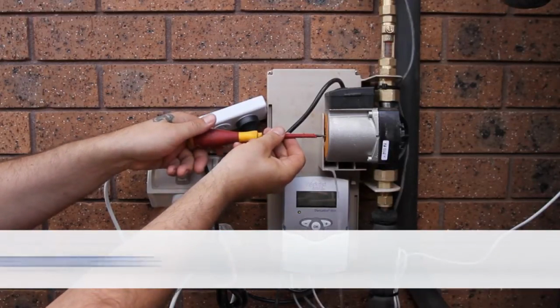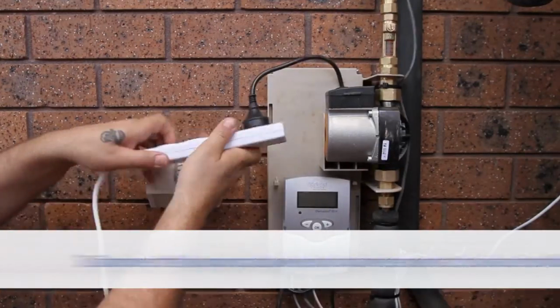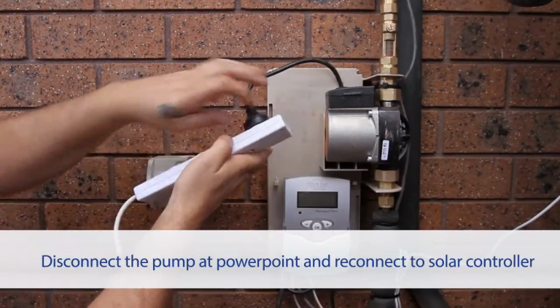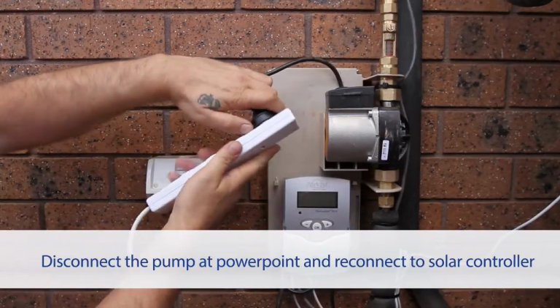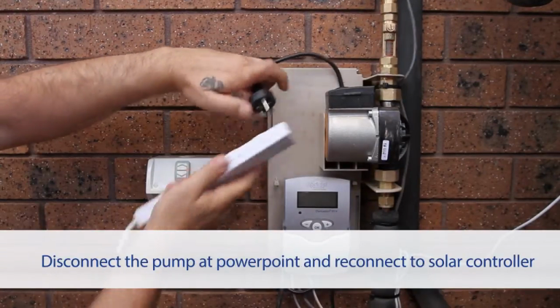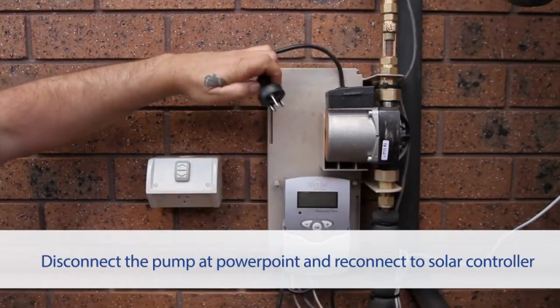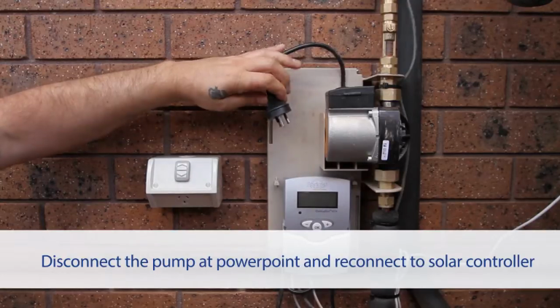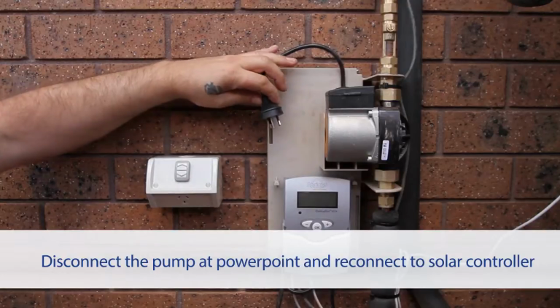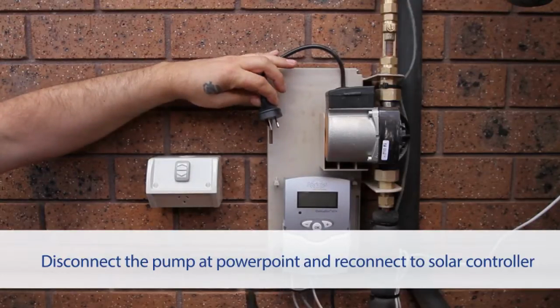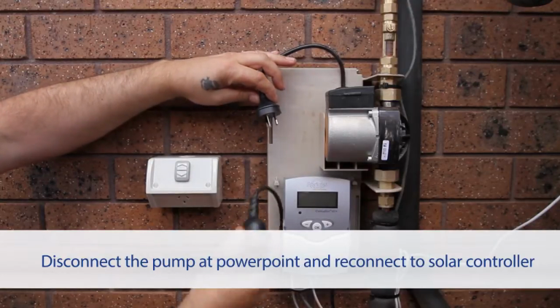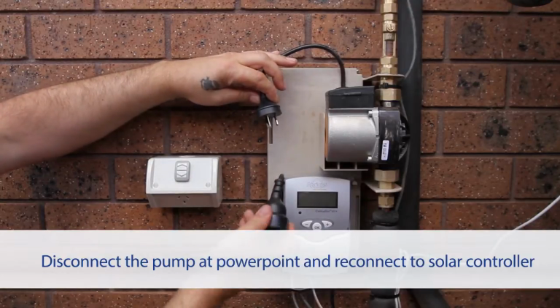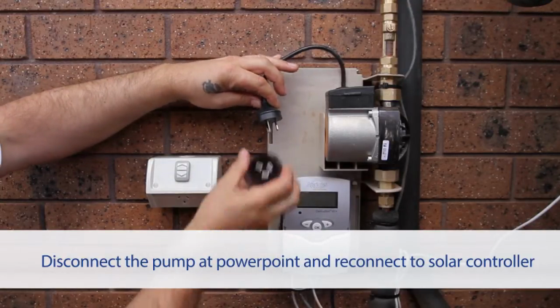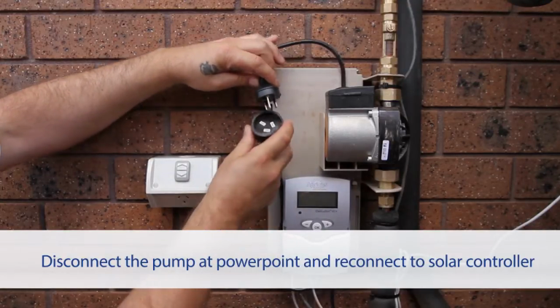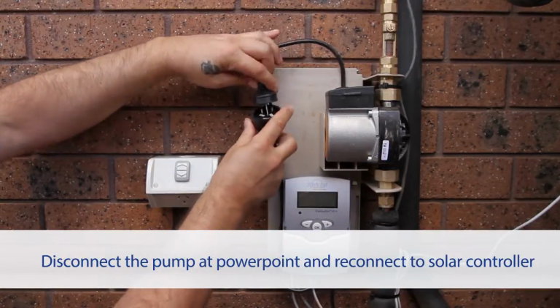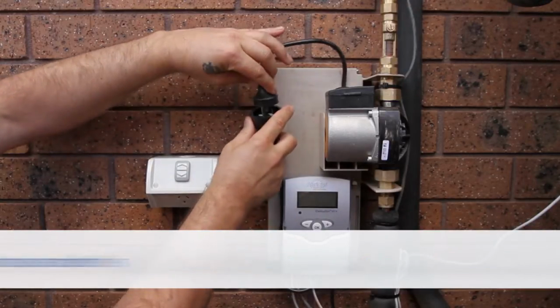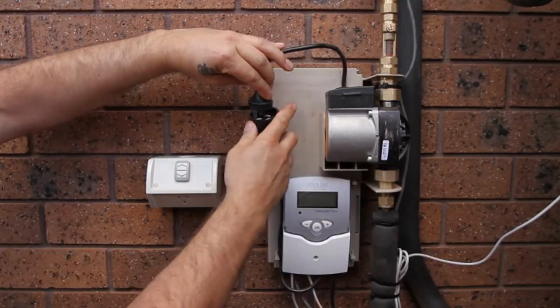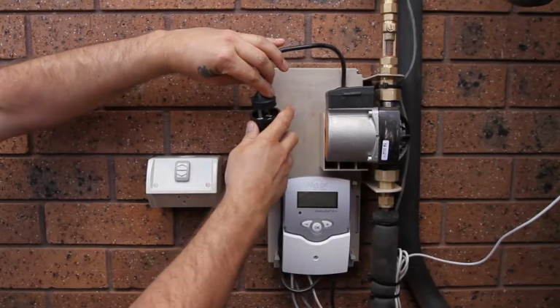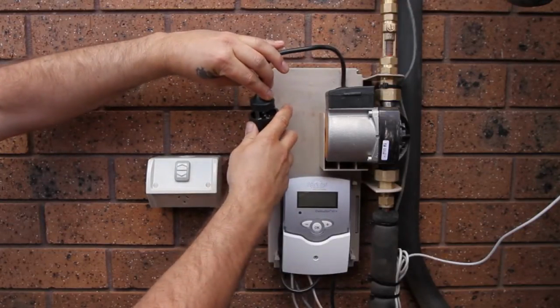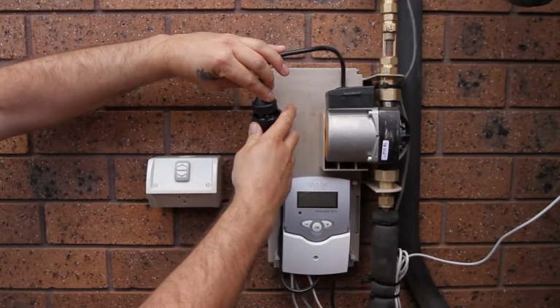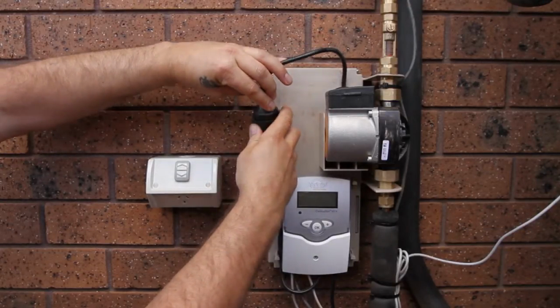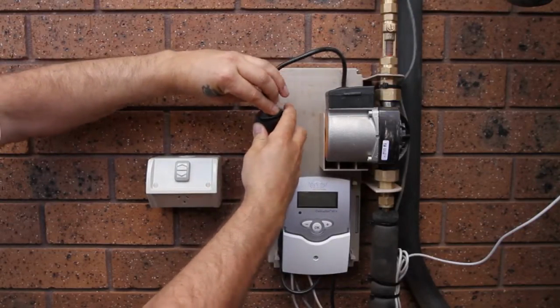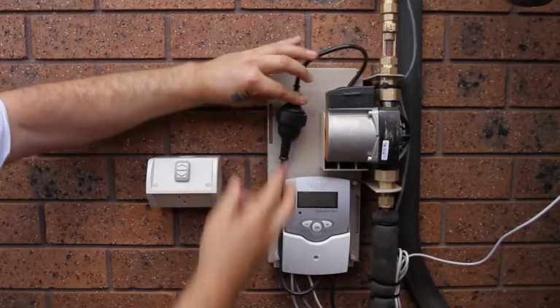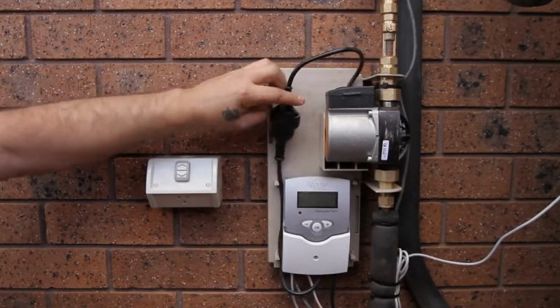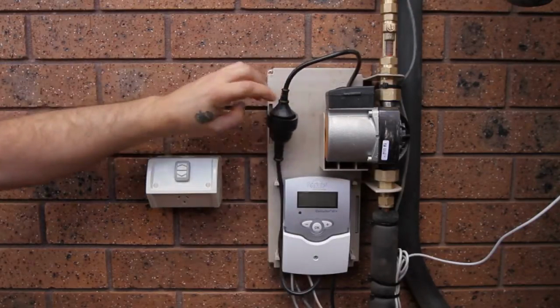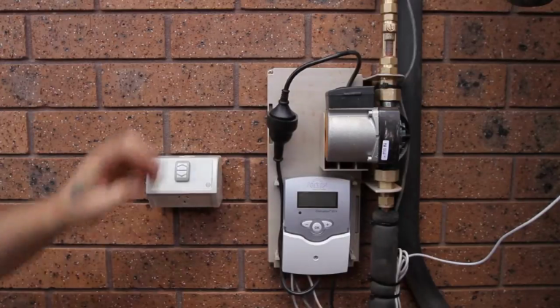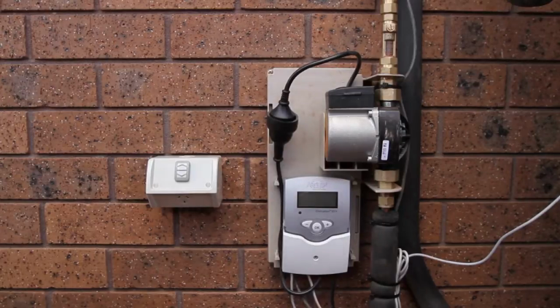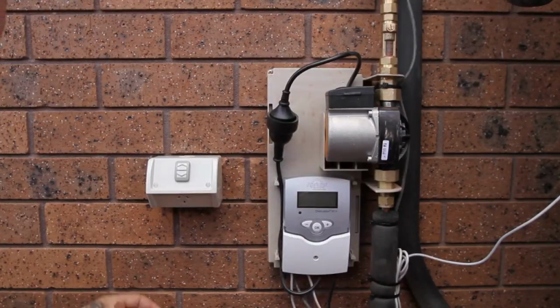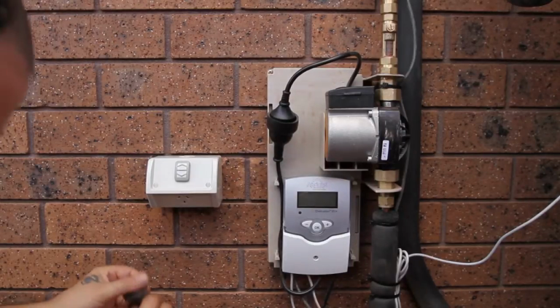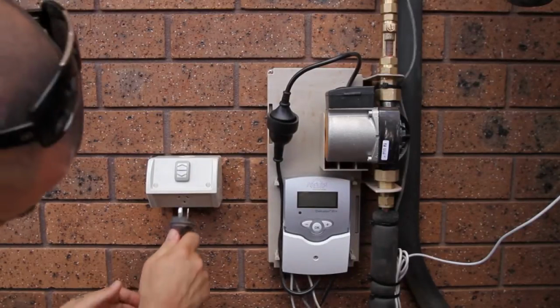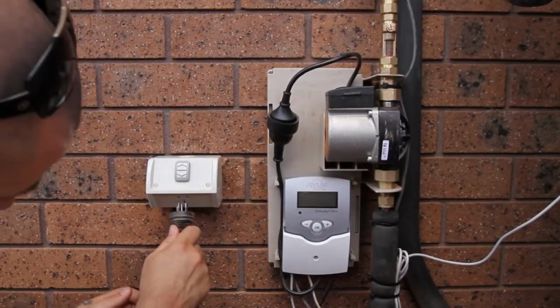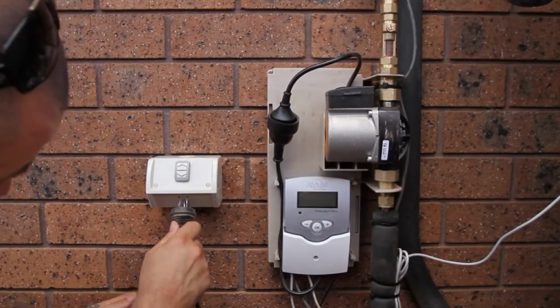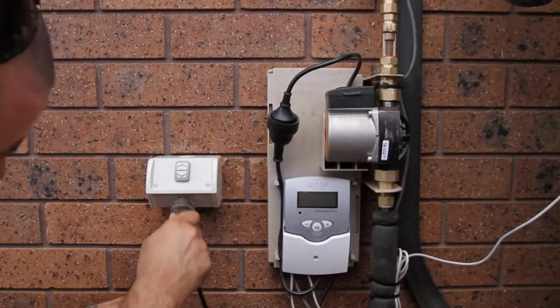Disconnect the pump at the power point and reconnect back to the solar controller. Plug the solar controller back into the power point and turn the switch on.